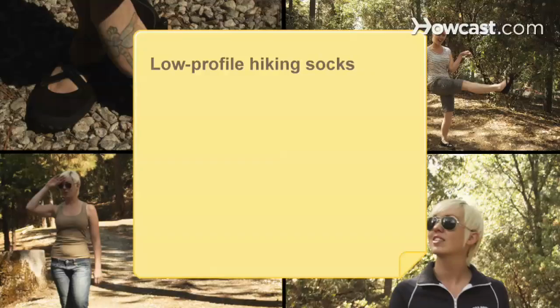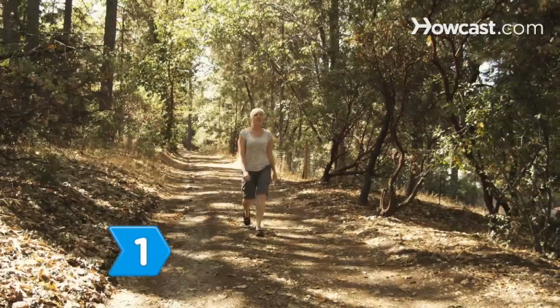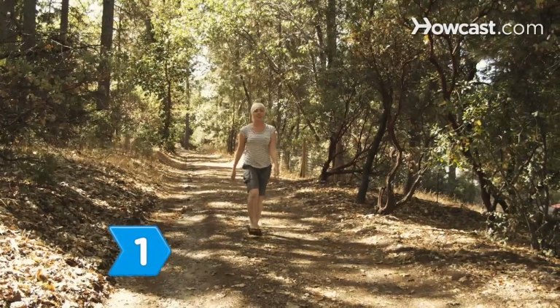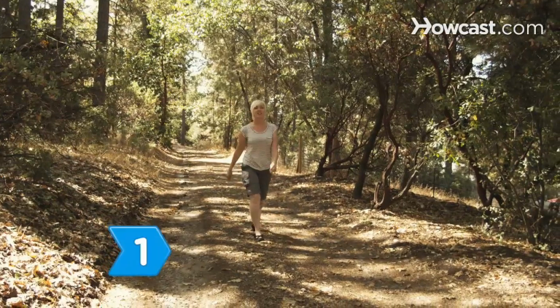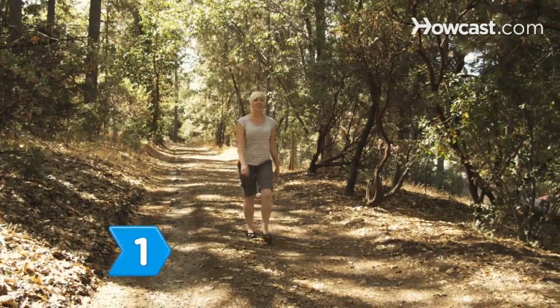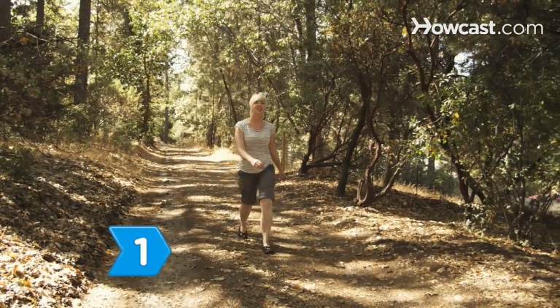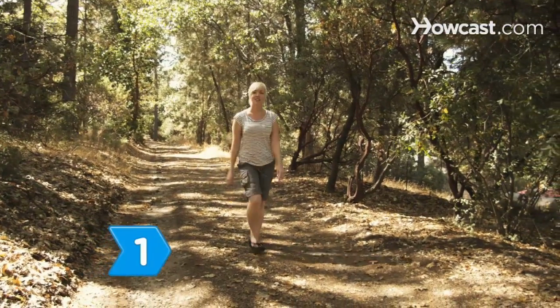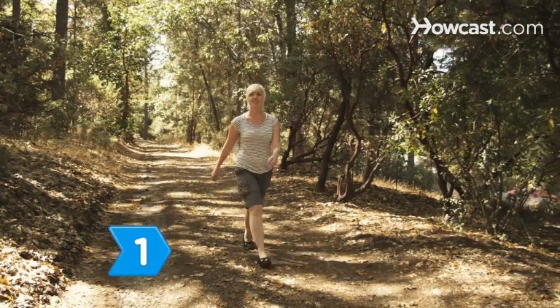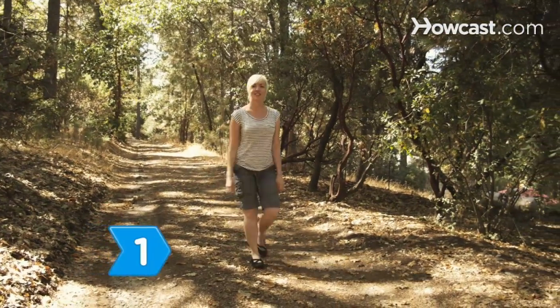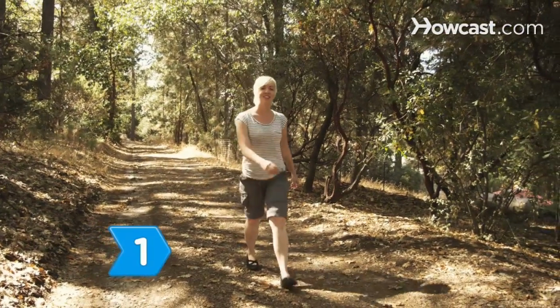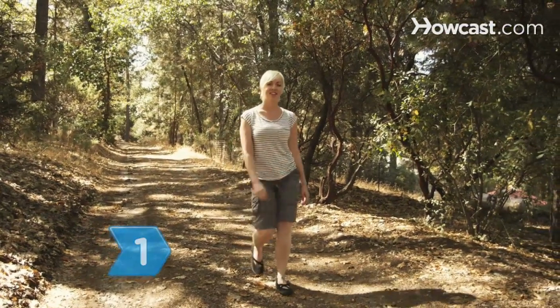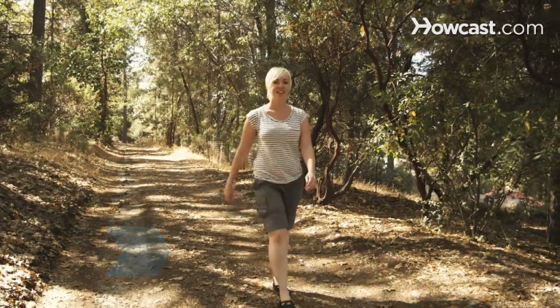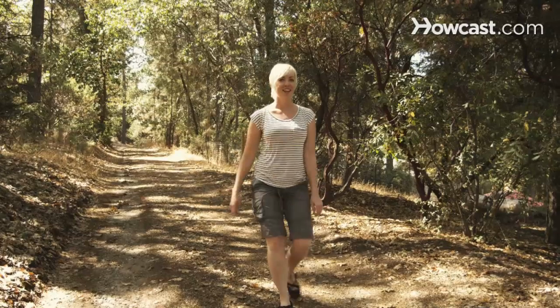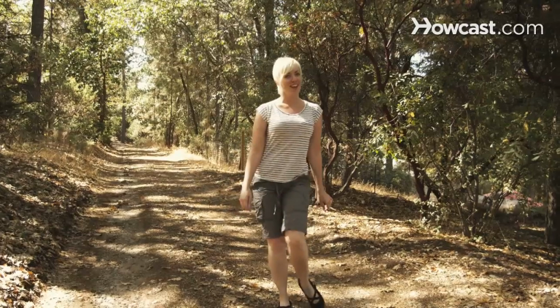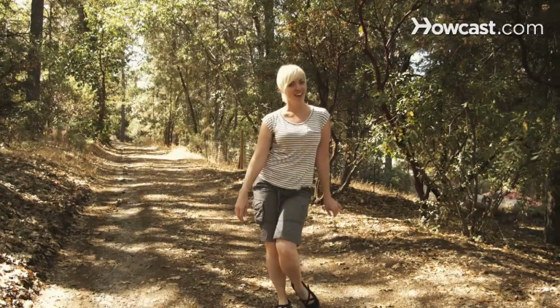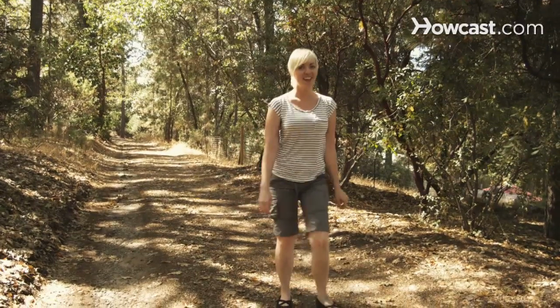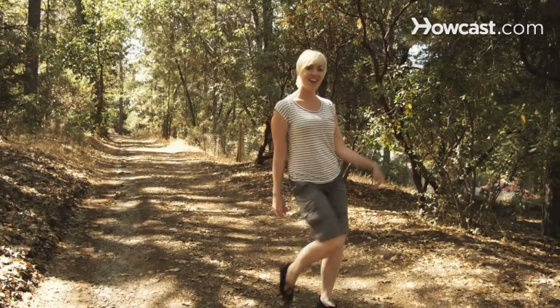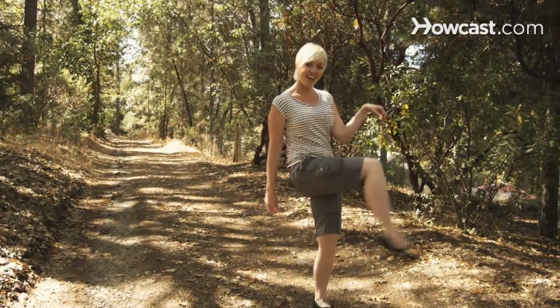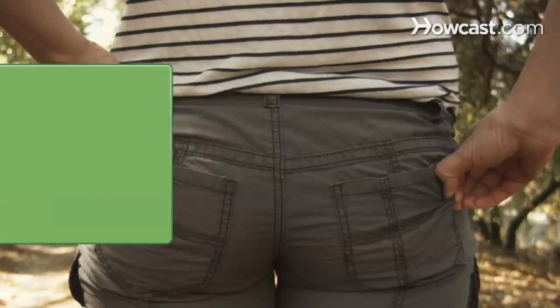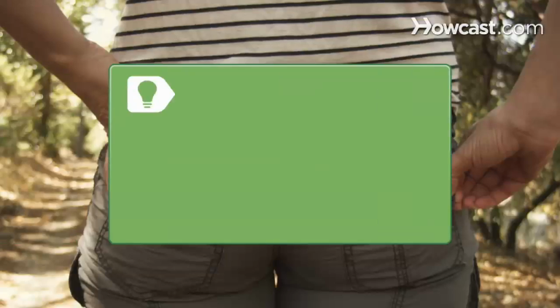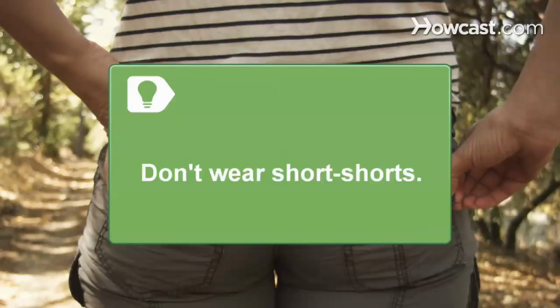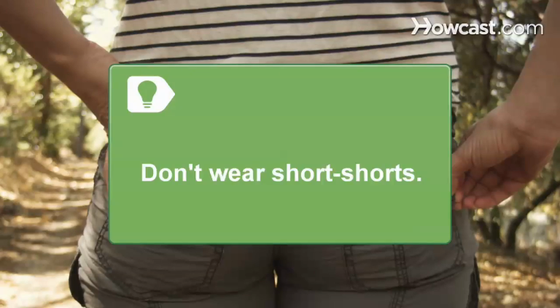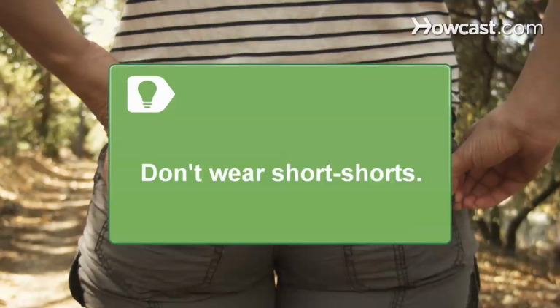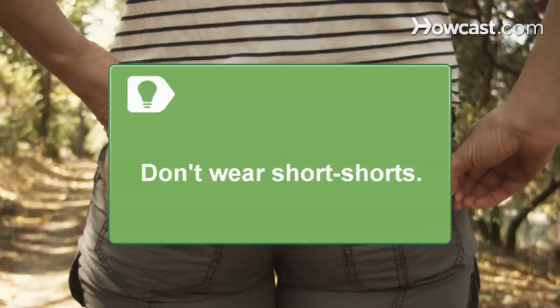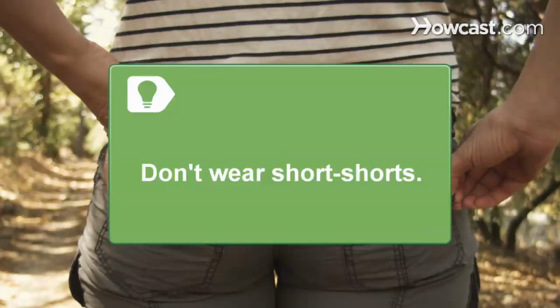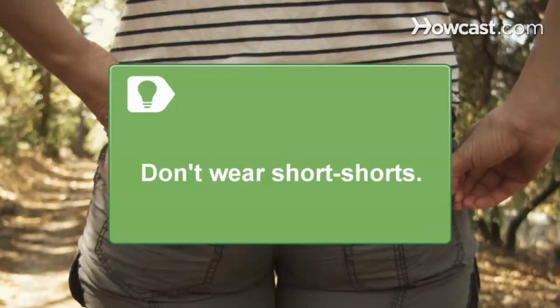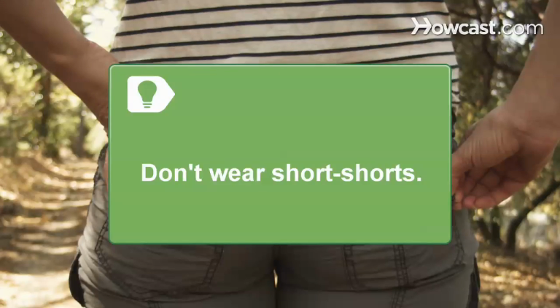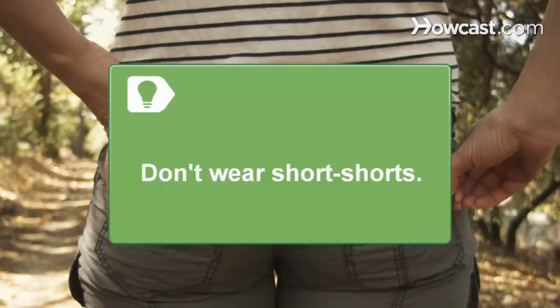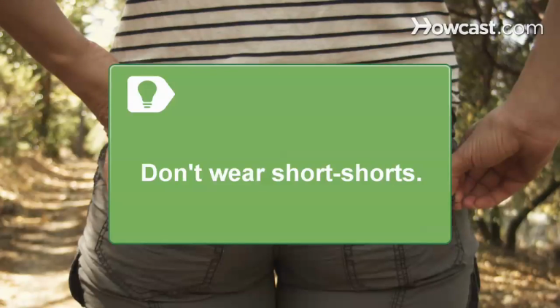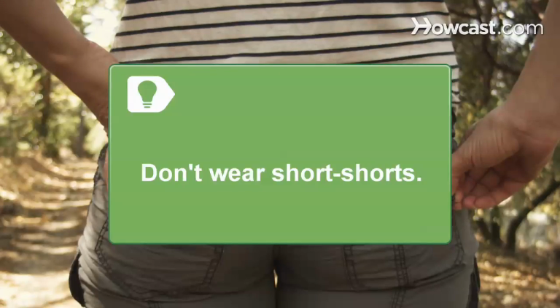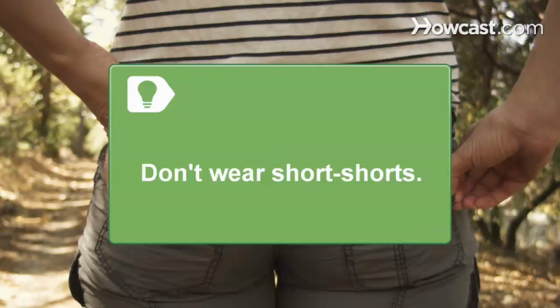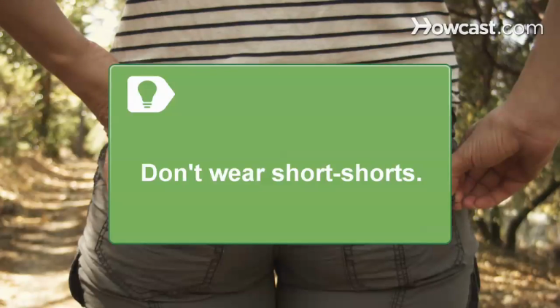Step 1. Wear shorts or a hiking skort to show off your legs. Make sure your shorts aren't too short — hiking with a wedgie is no fun.